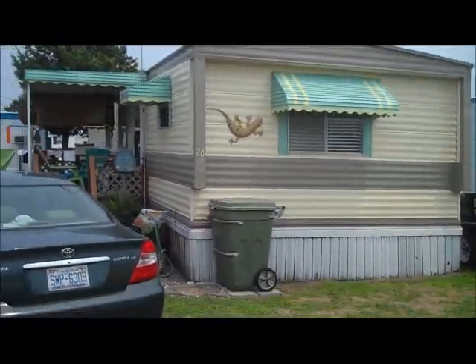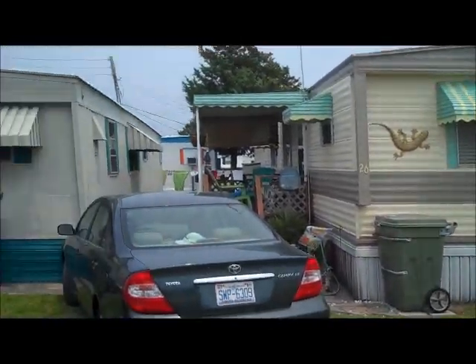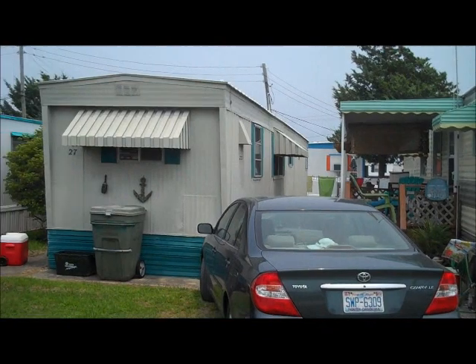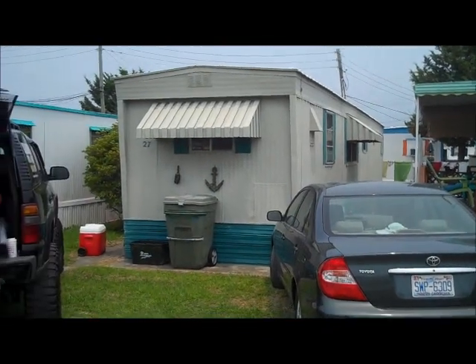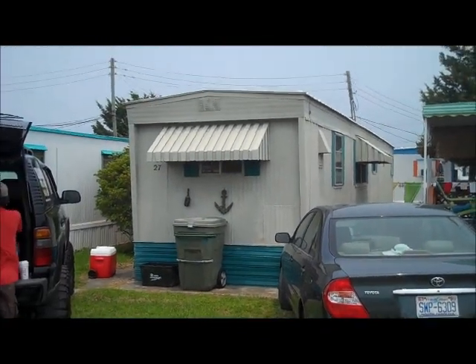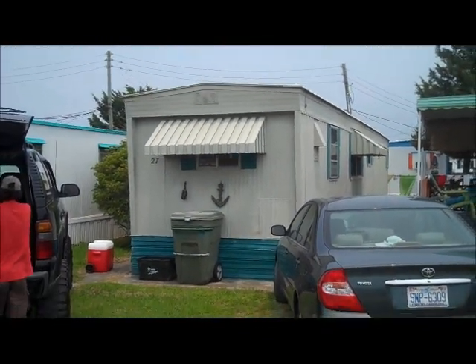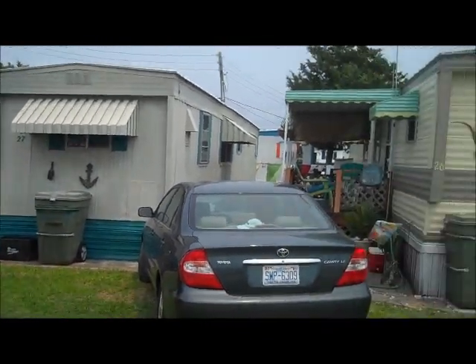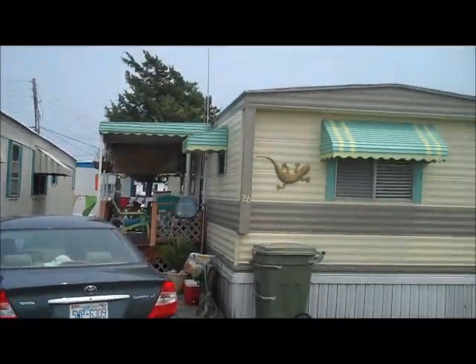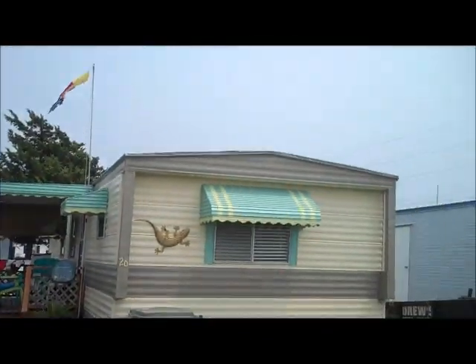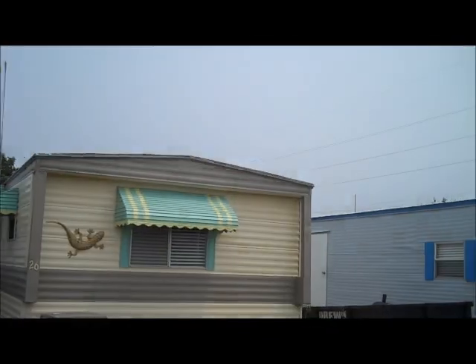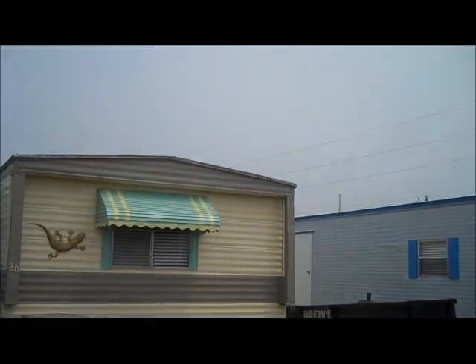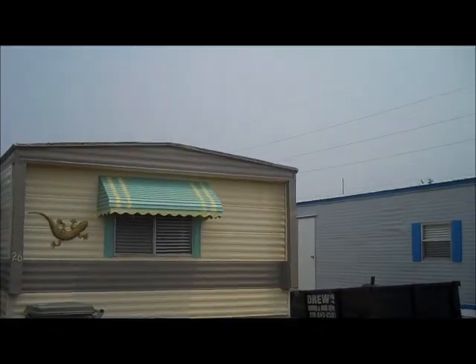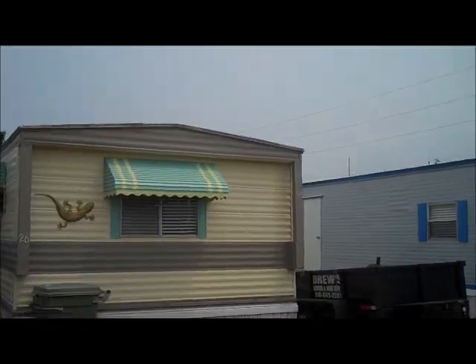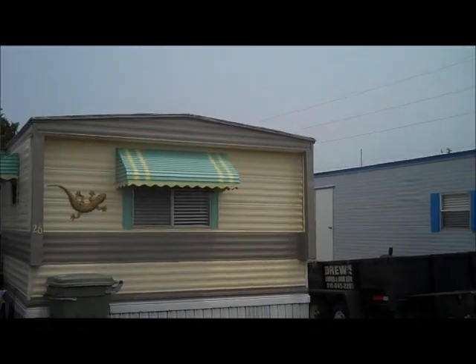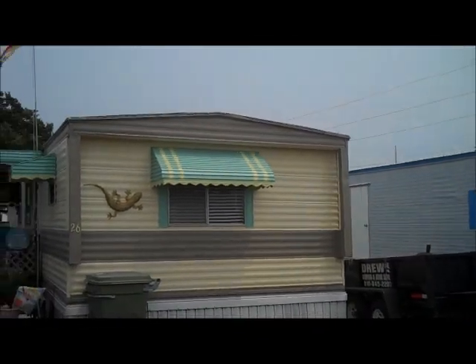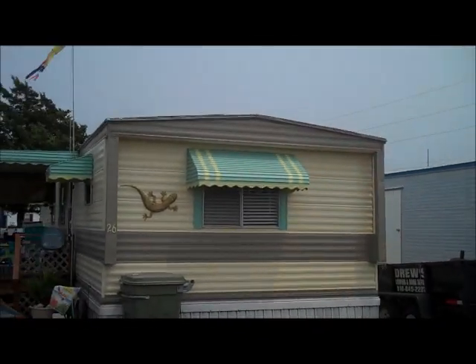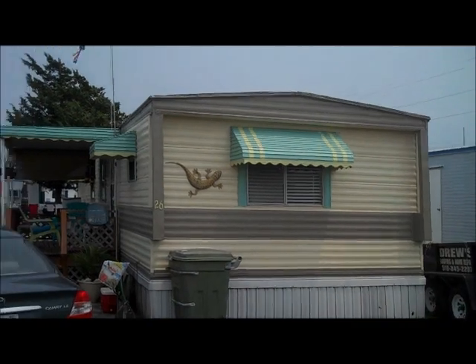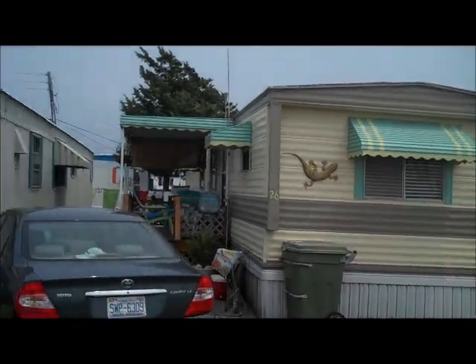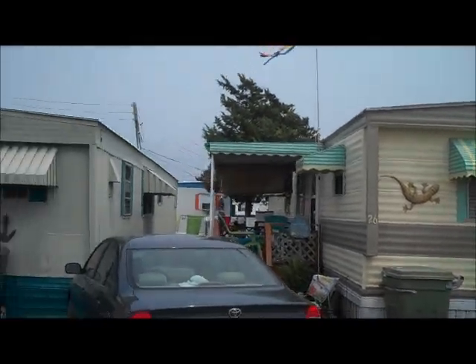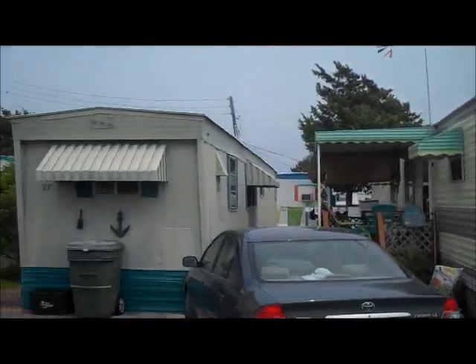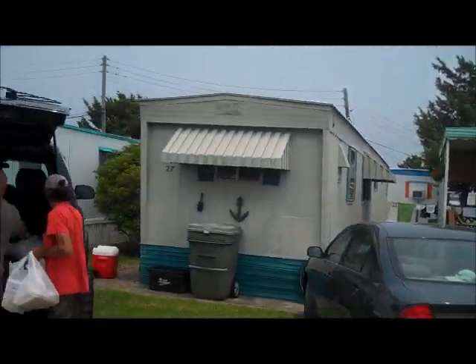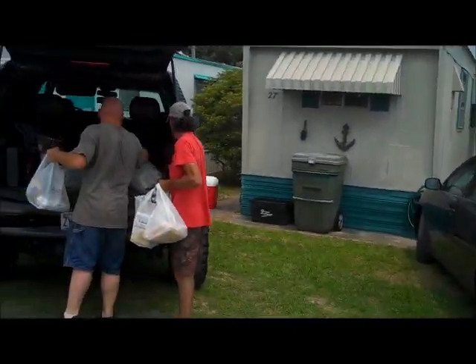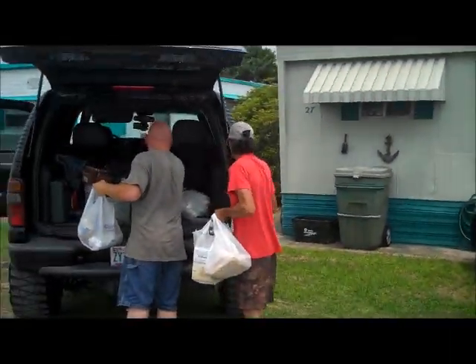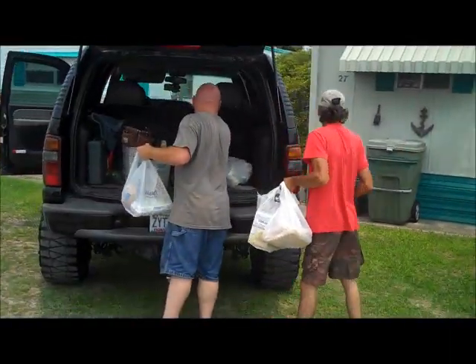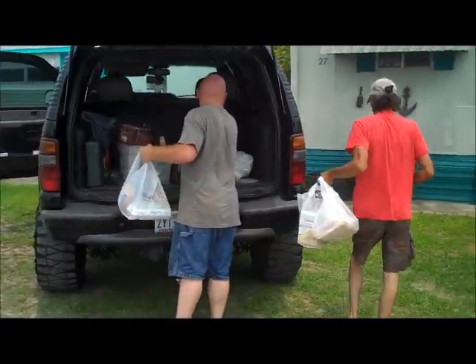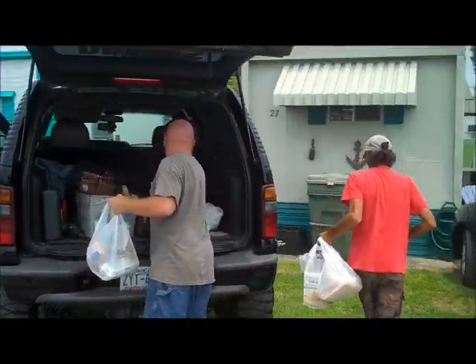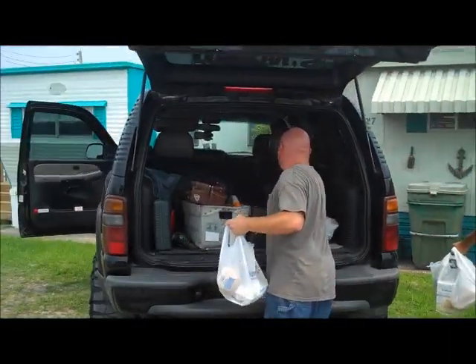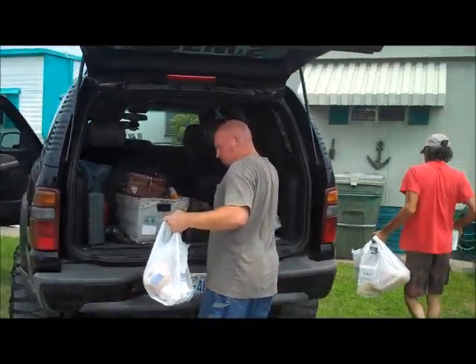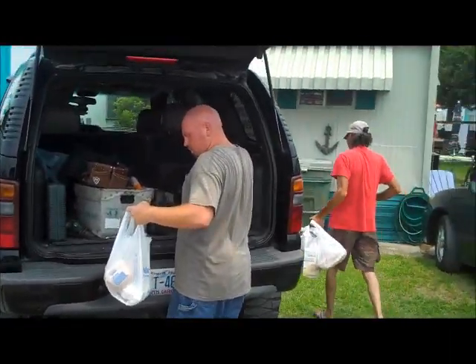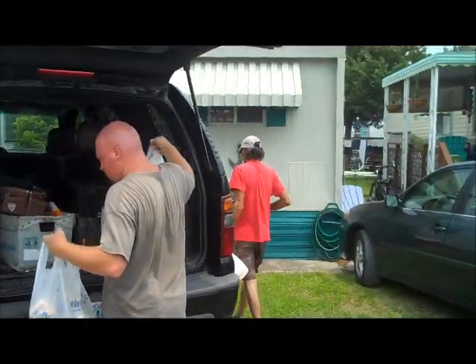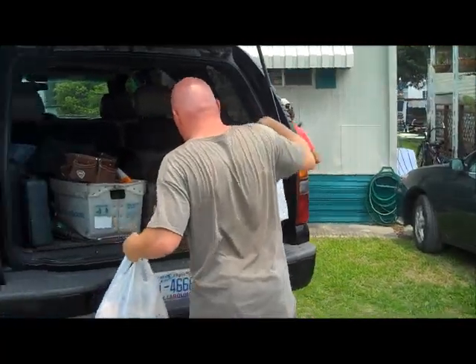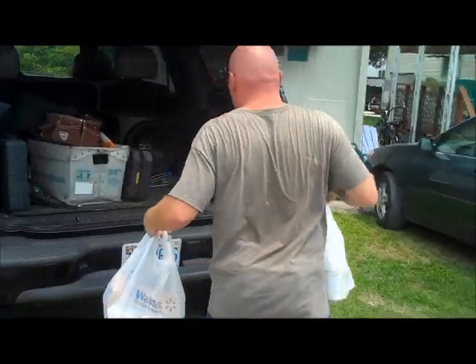They own a couple houses down here, and we're going to stay in that one. This is the one we're going to put a rubber roof on tomorrow. We're here getting some groceries out the truck — we're going to work first thing in the morning.